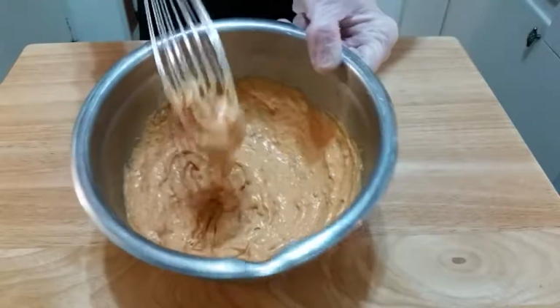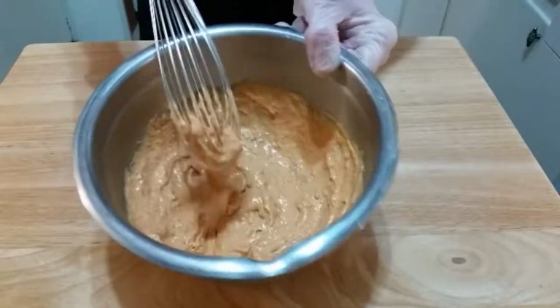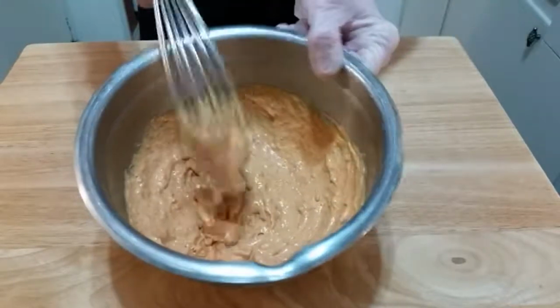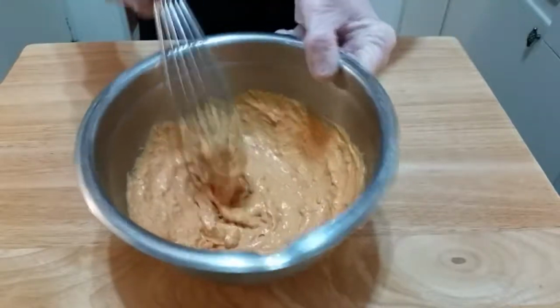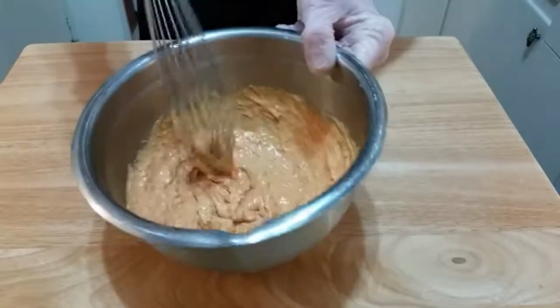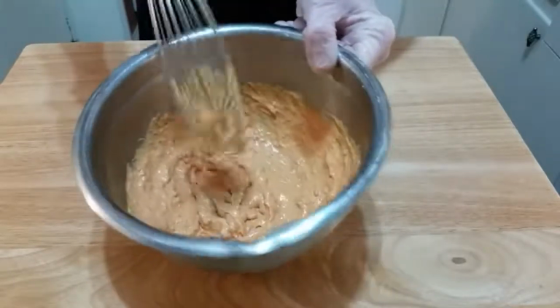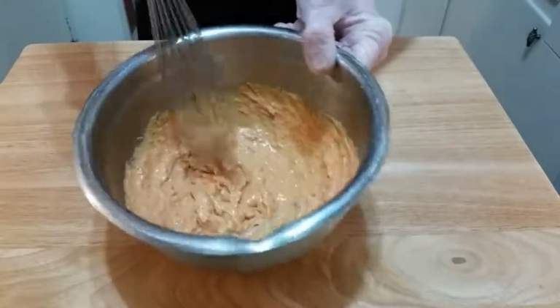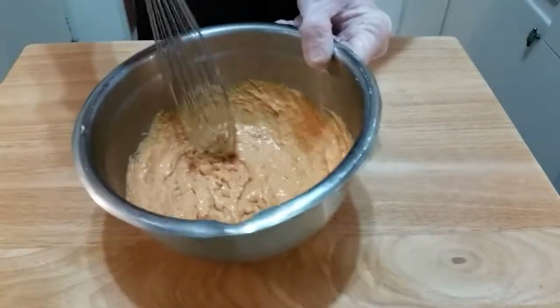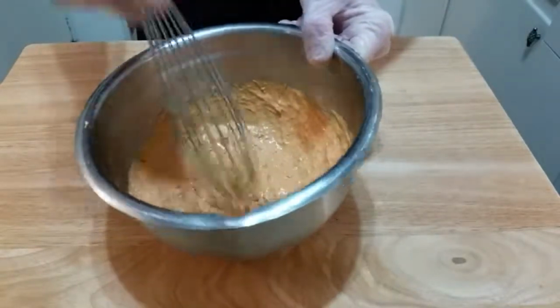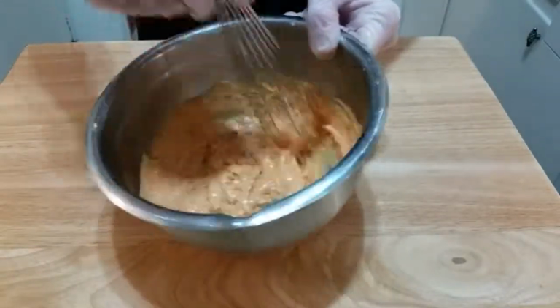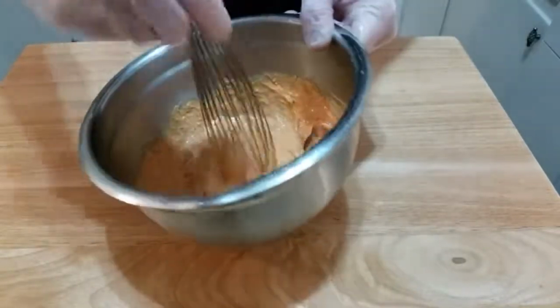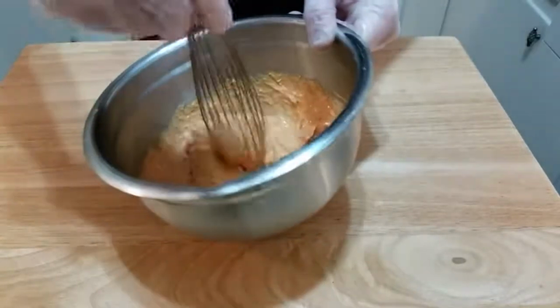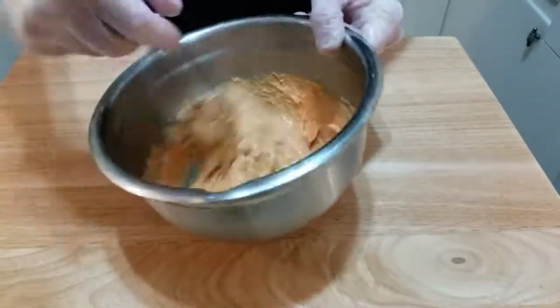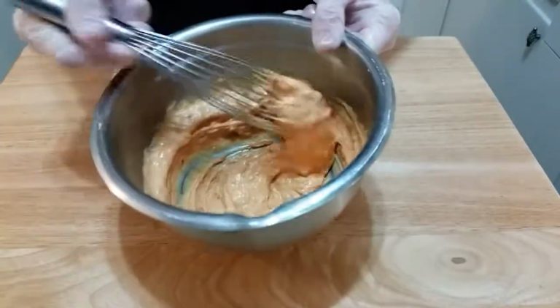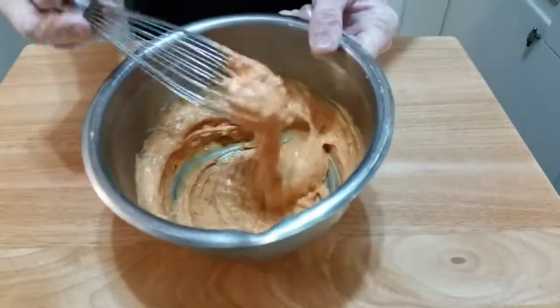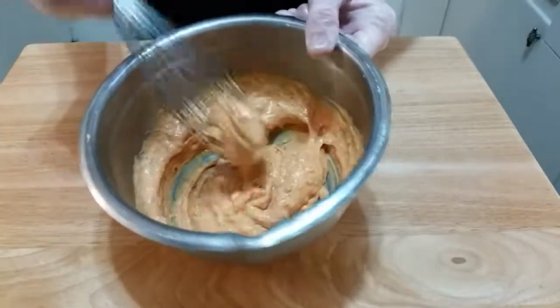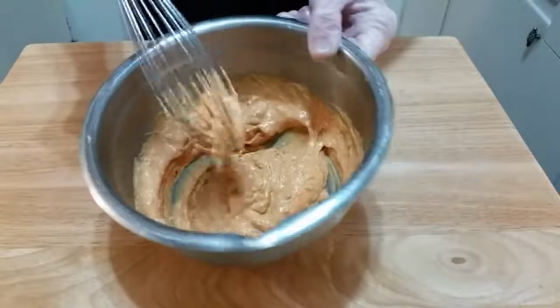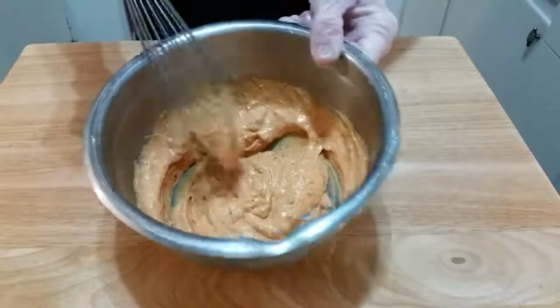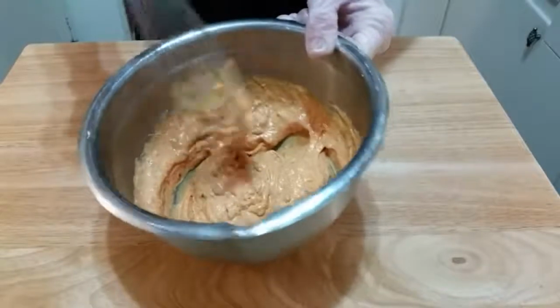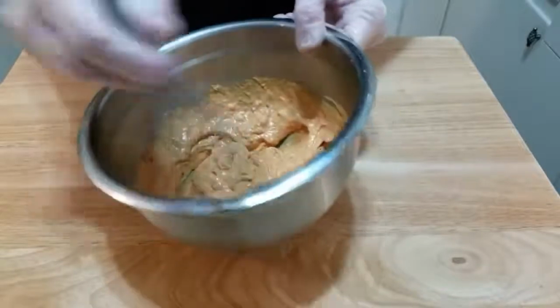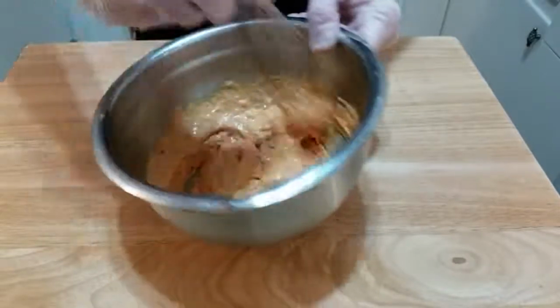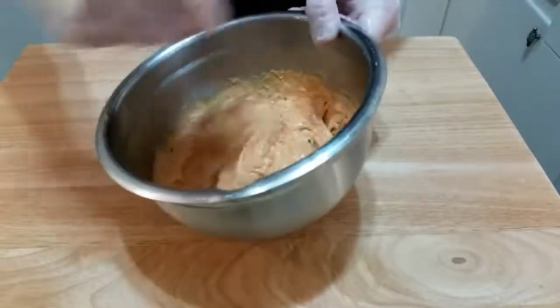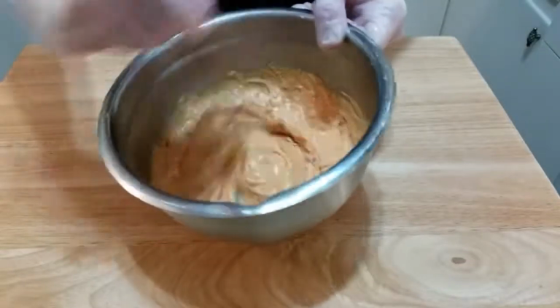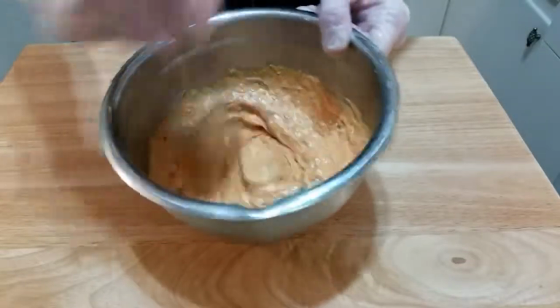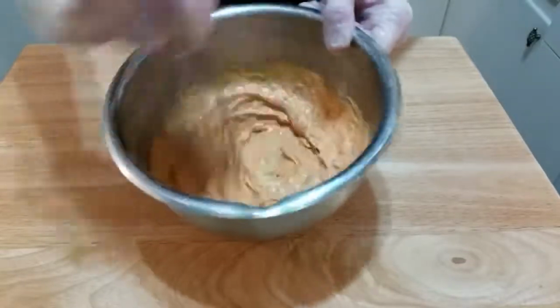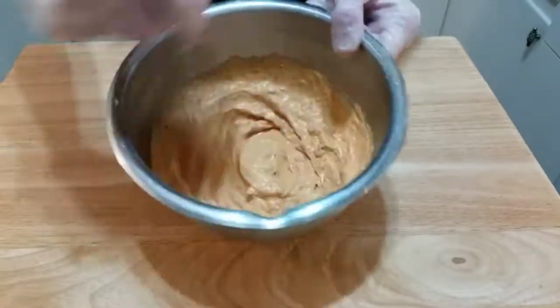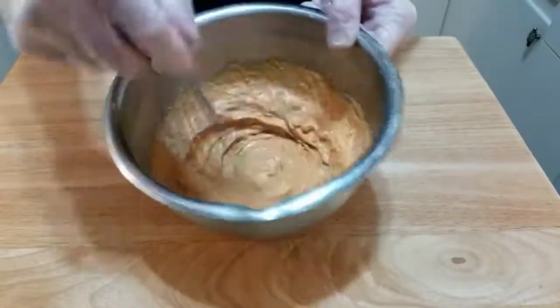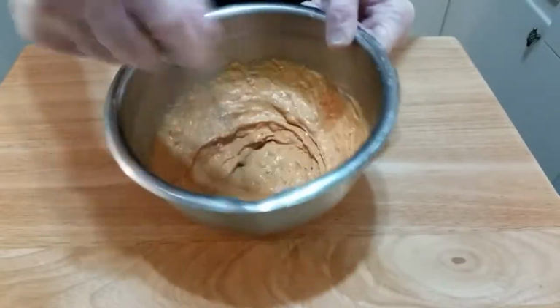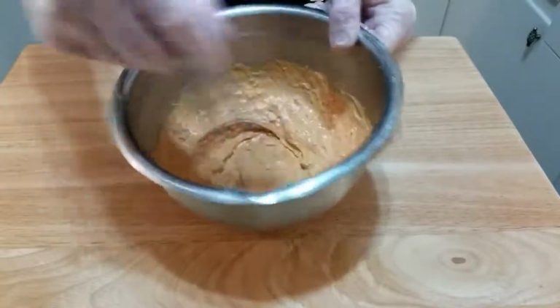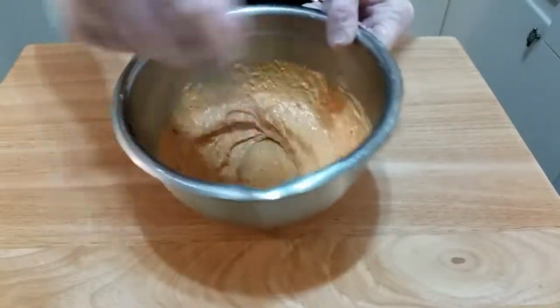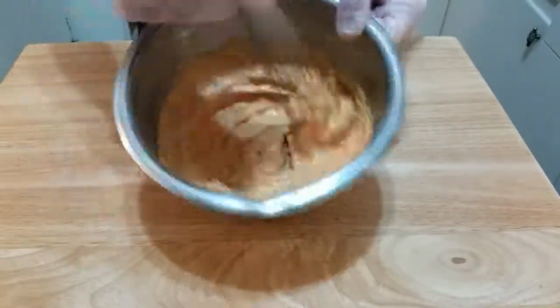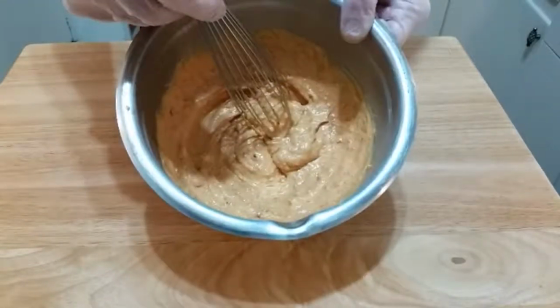There's the completed aioli. Great color, still nice and thick. If you give it a shot, I think you'll like this a lot. Thanks for watching.